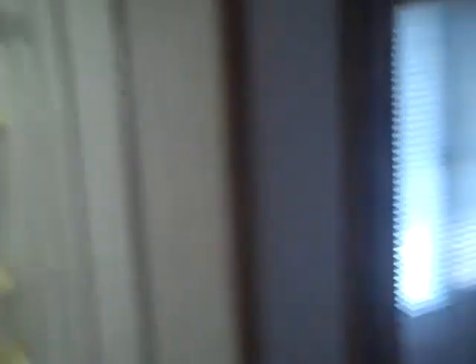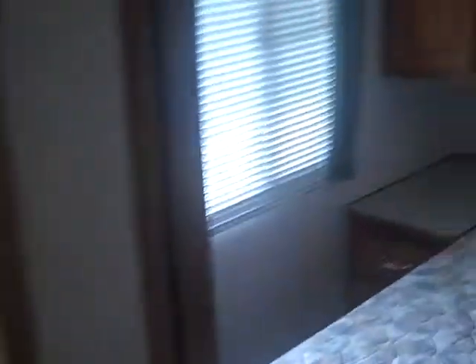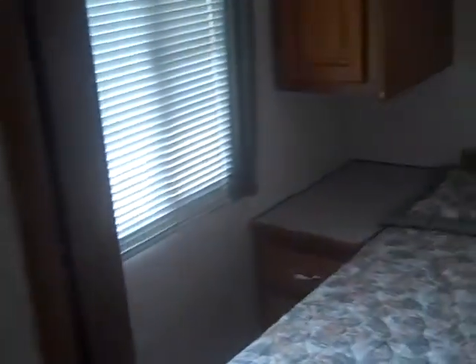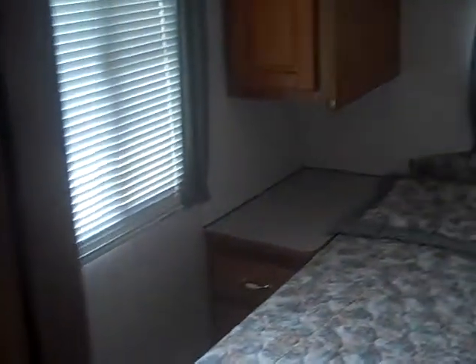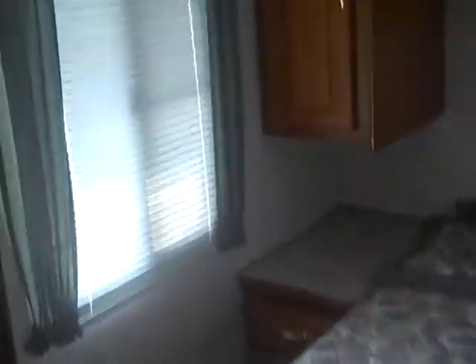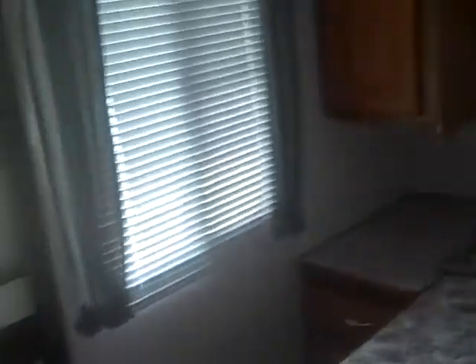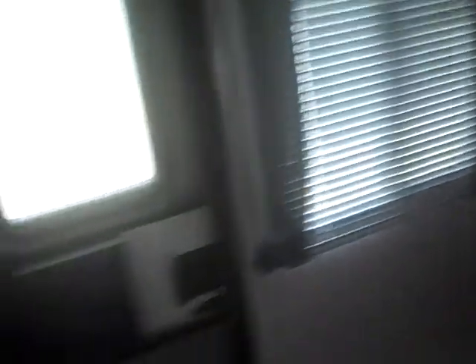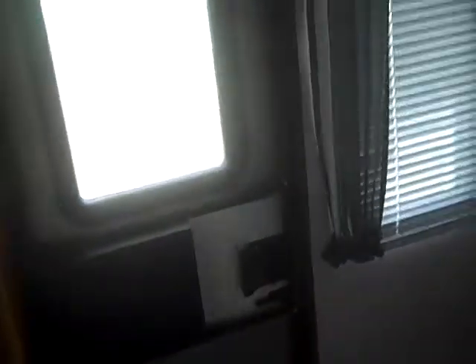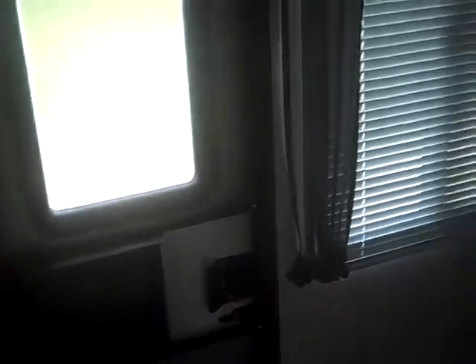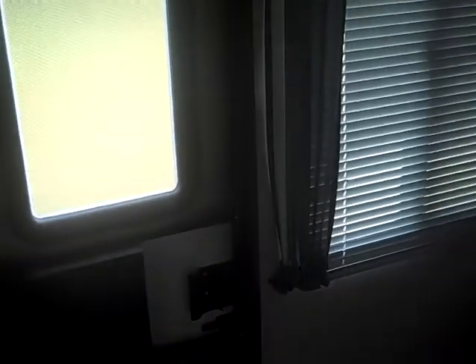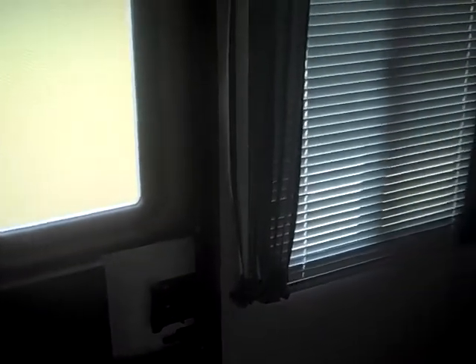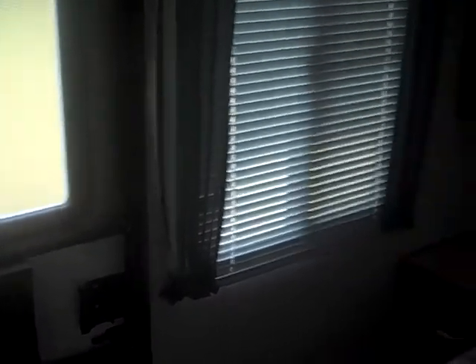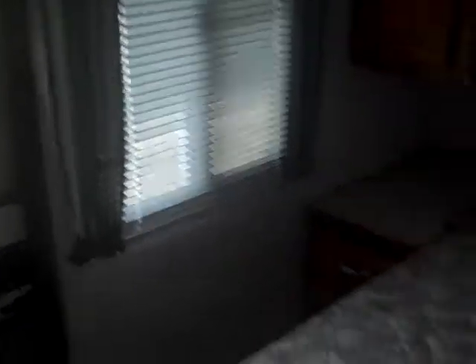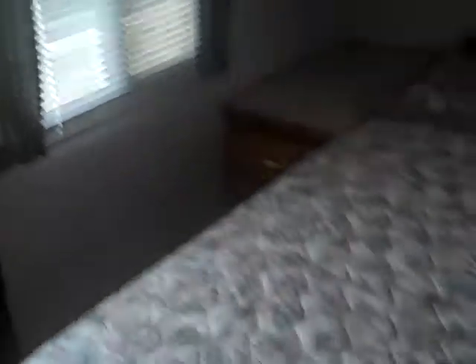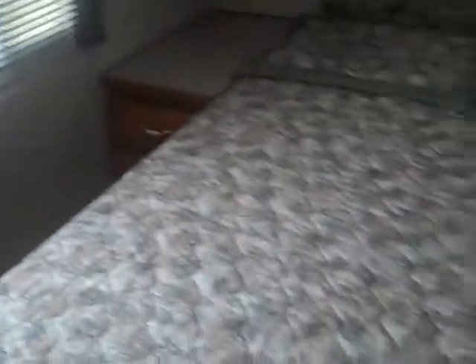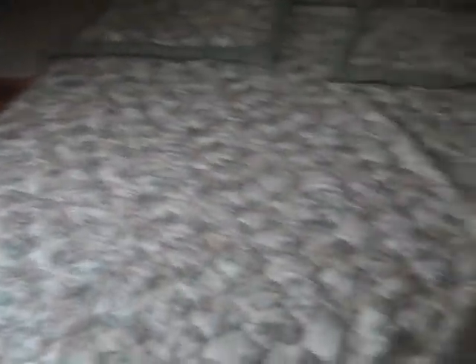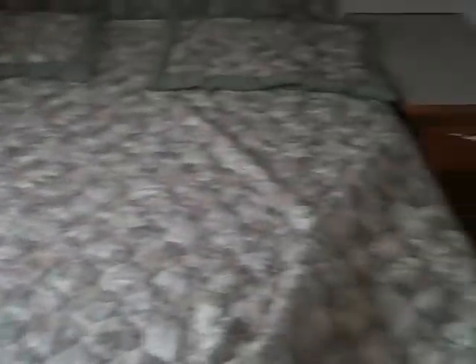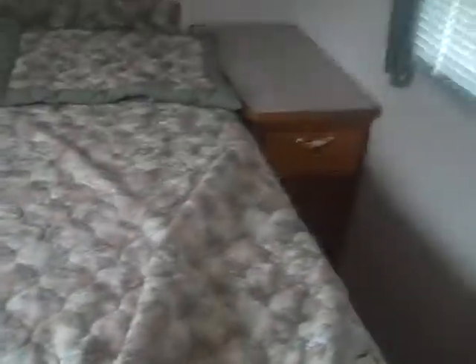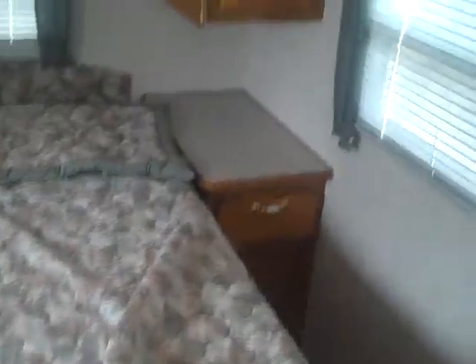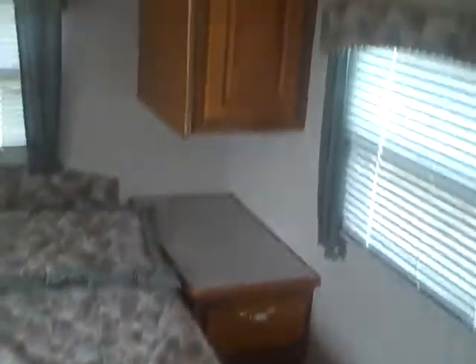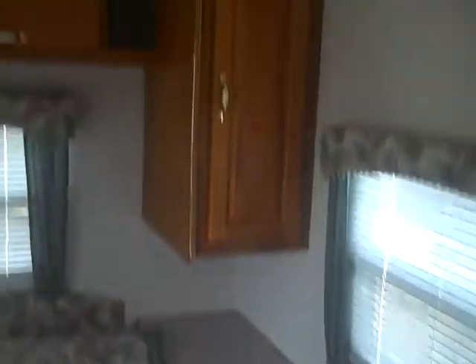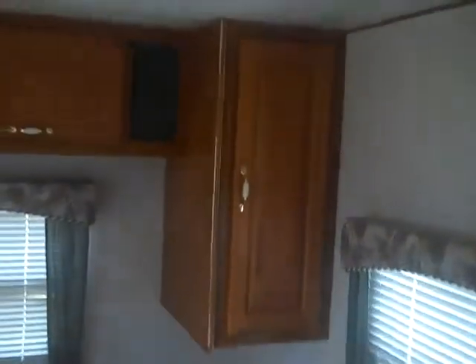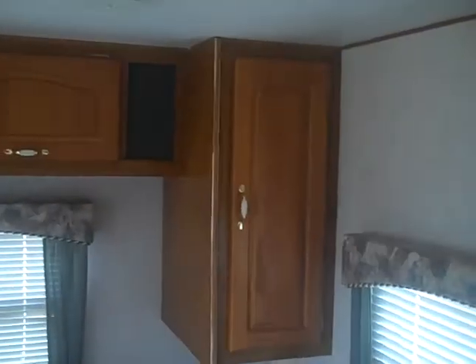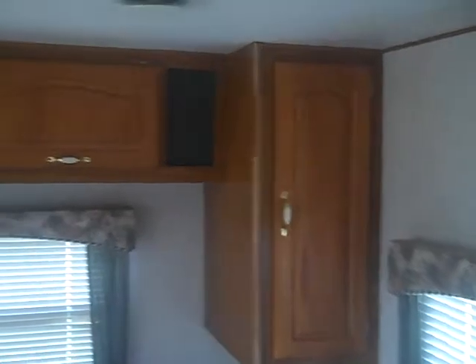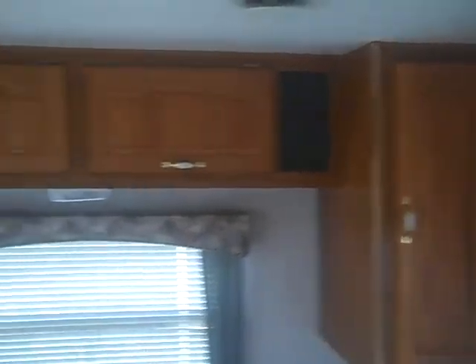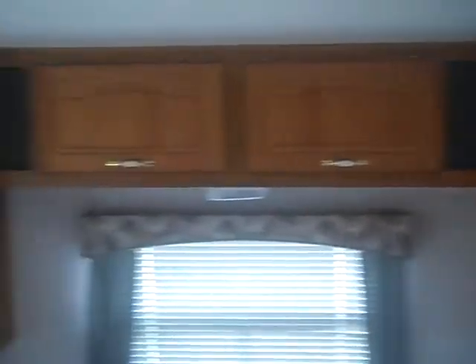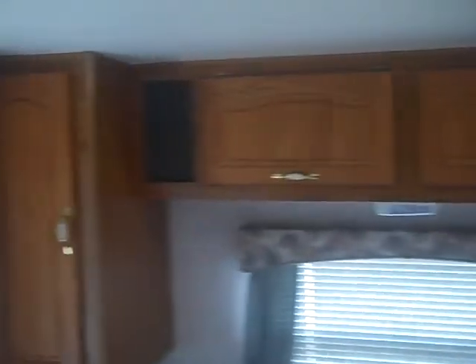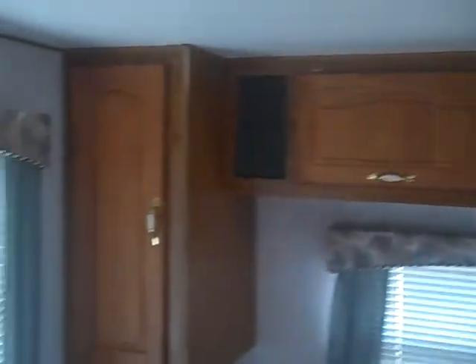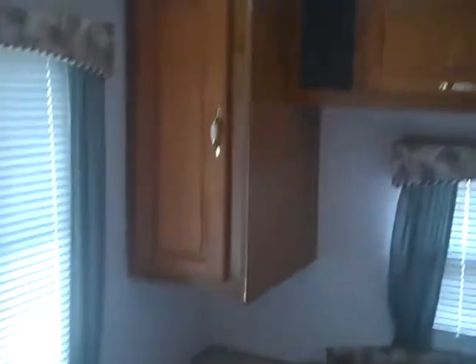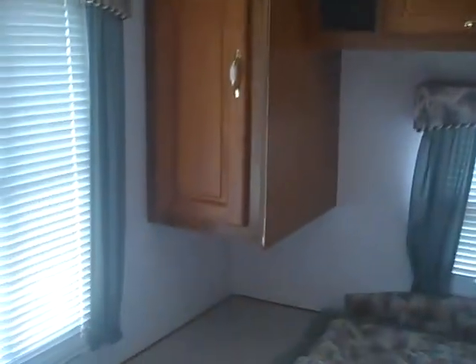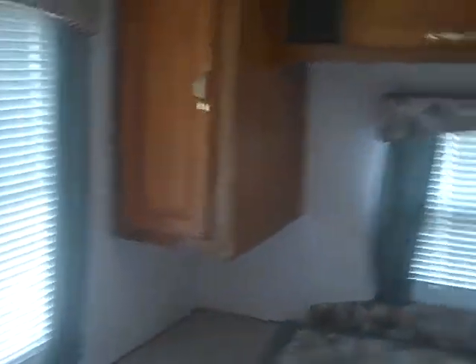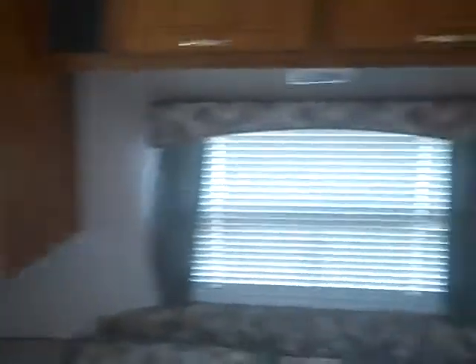Another solid door separates the bedroom from the bathroom, and there's an outside door access as well. Storage underneath the bed, which is a queen walk-around bed. You also have wardrobe space, overhead cabinets, and lots of windows.